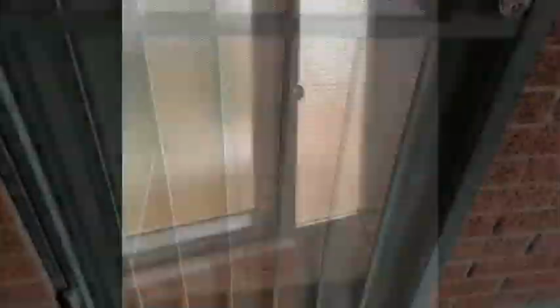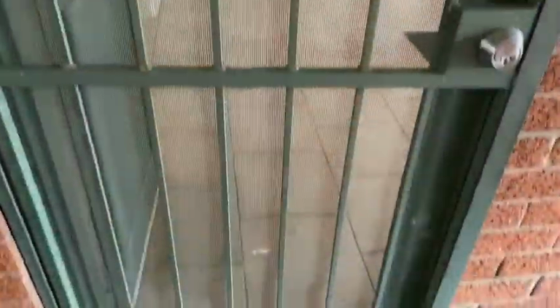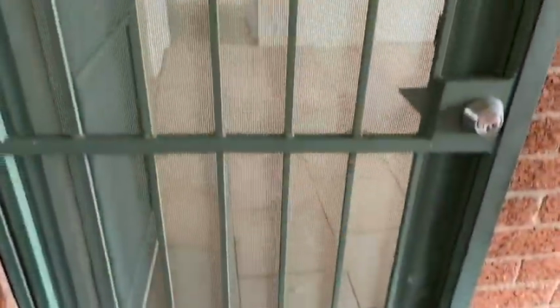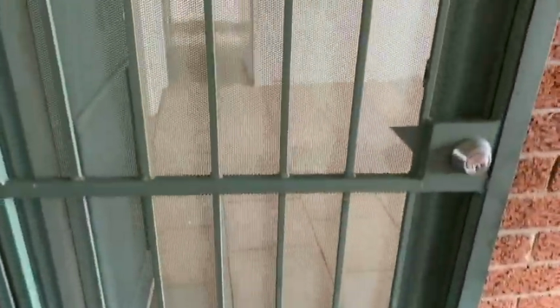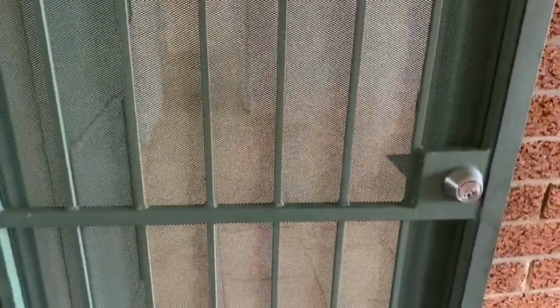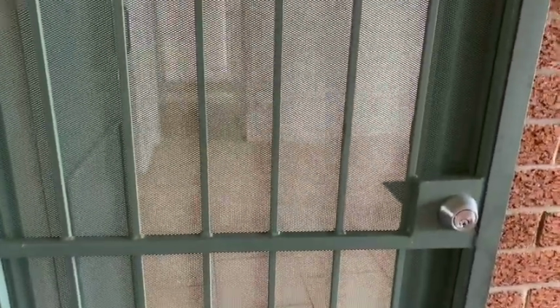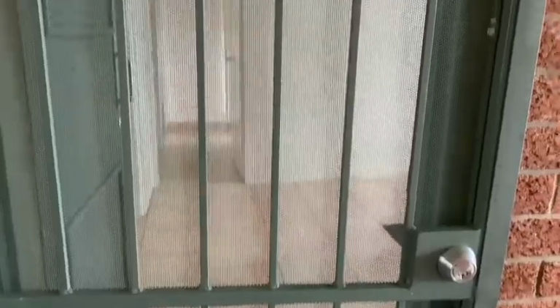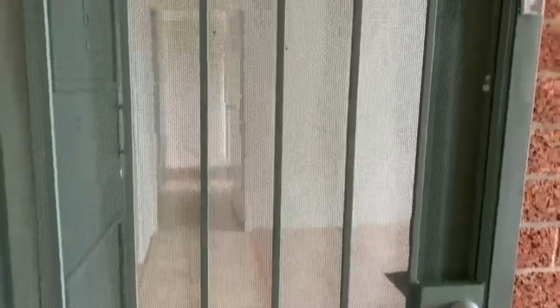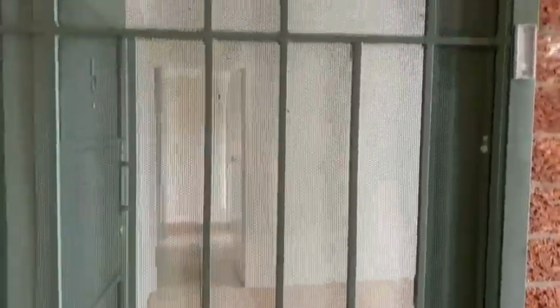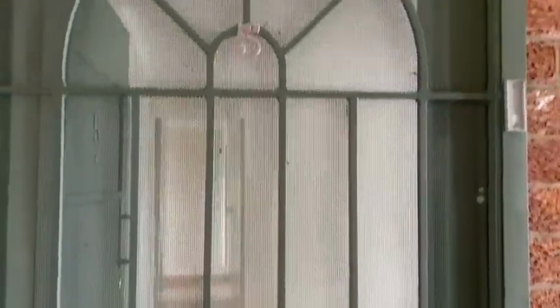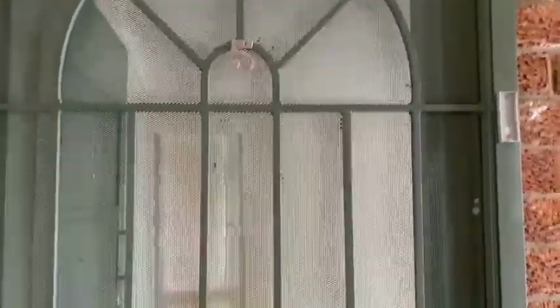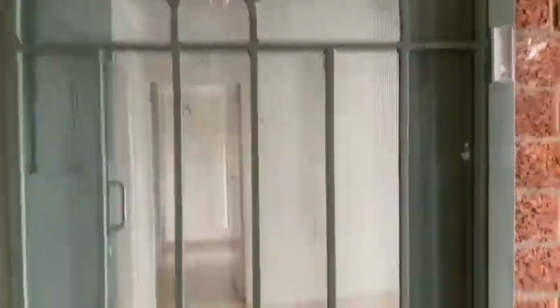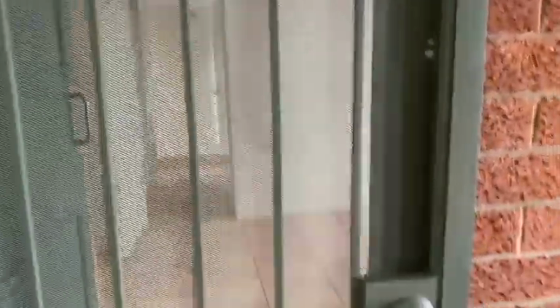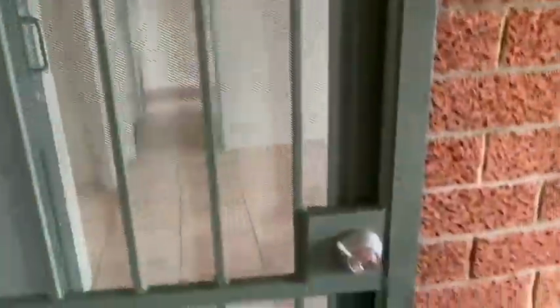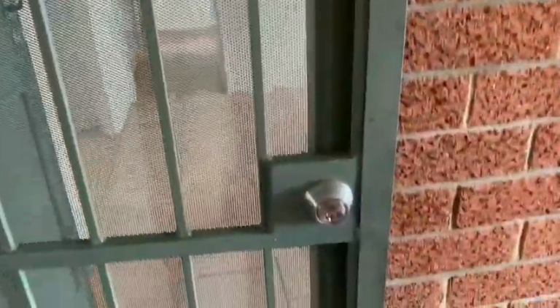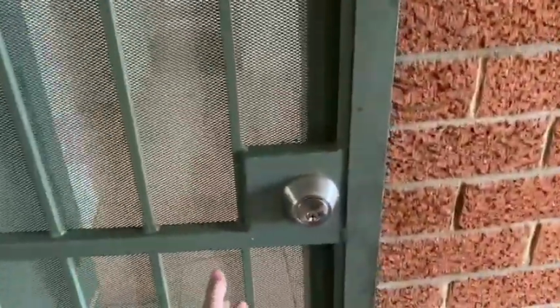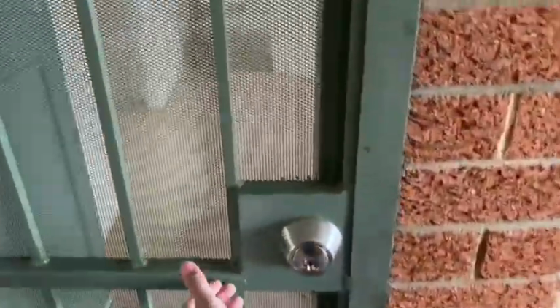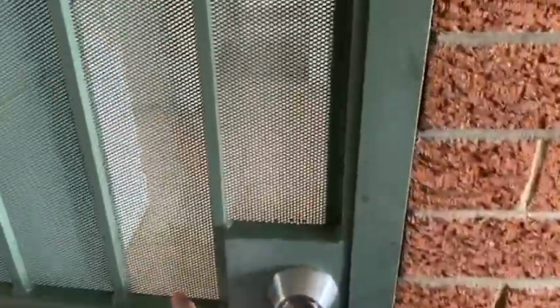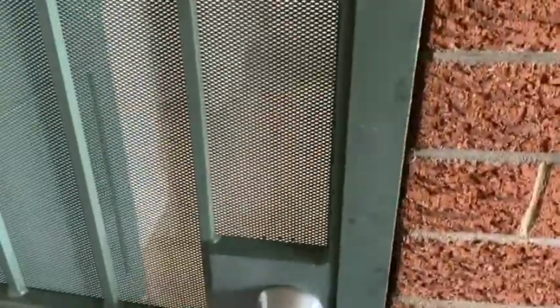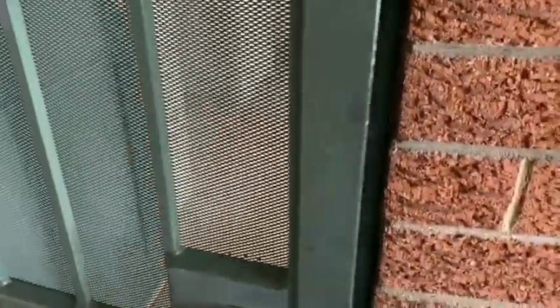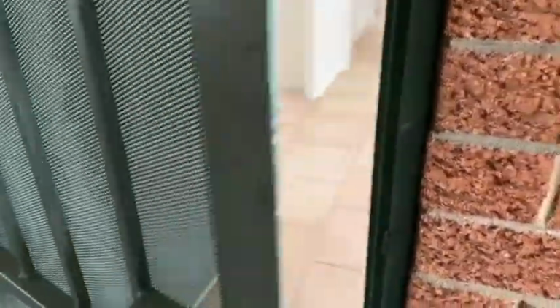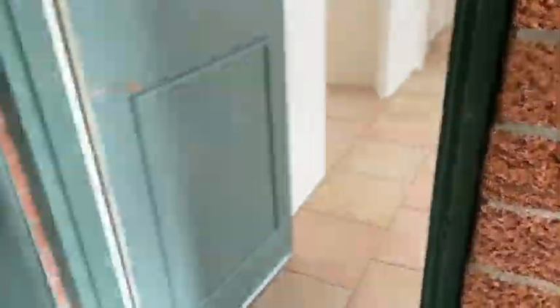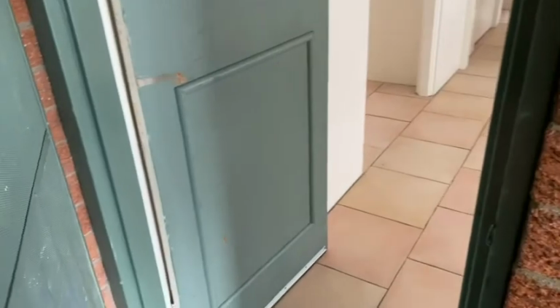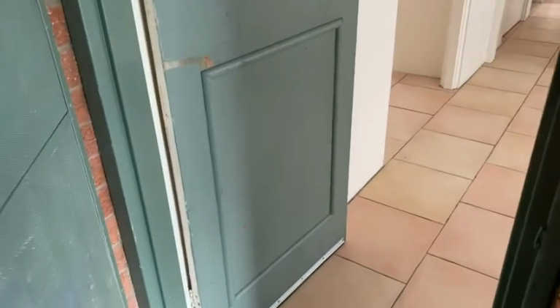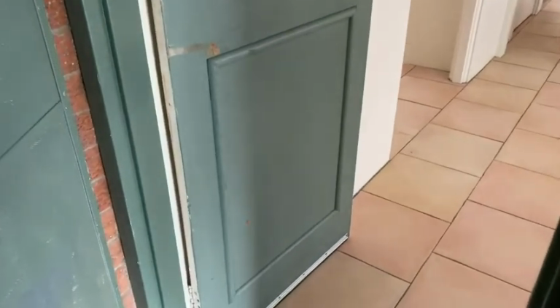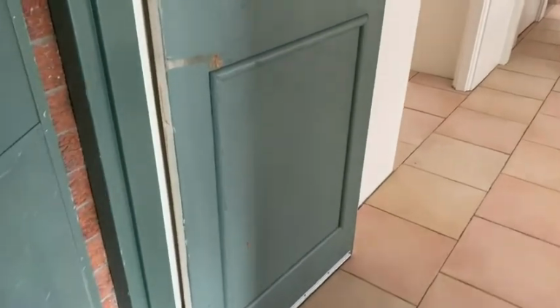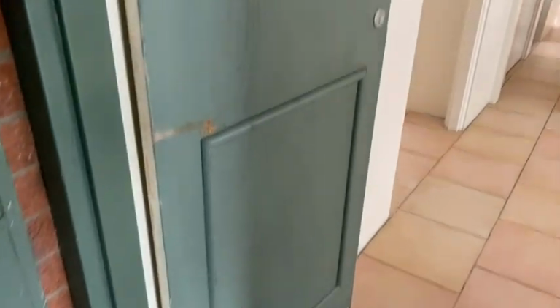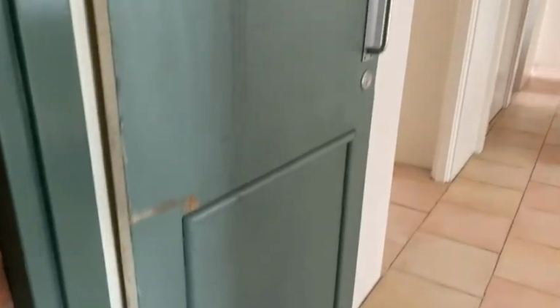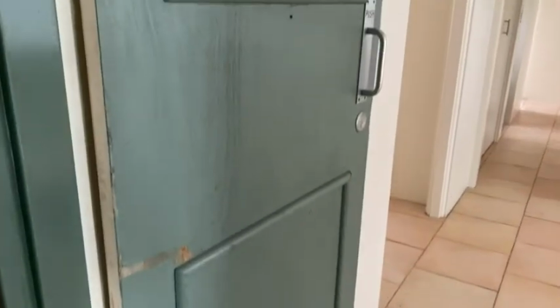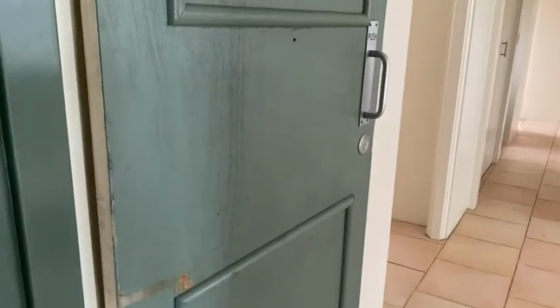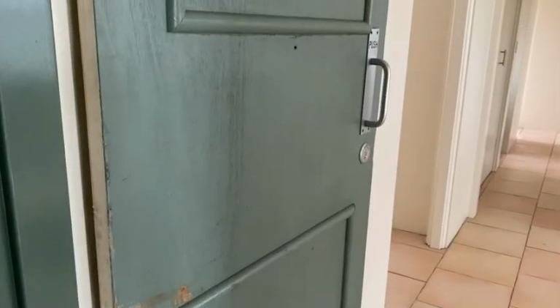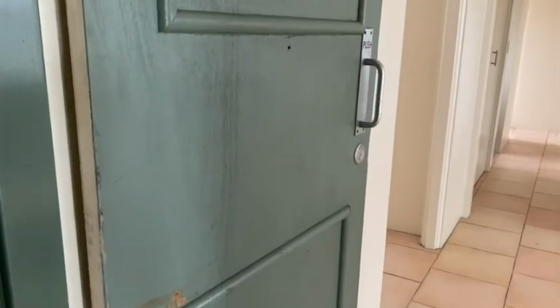As you enter the property you have a fly screen door with a standard lock, and on the front door you have a standard deadlock.